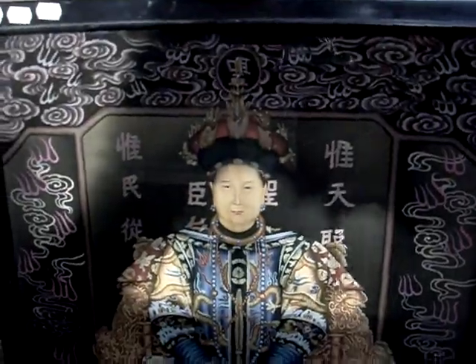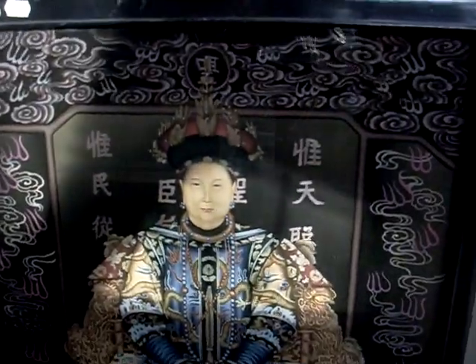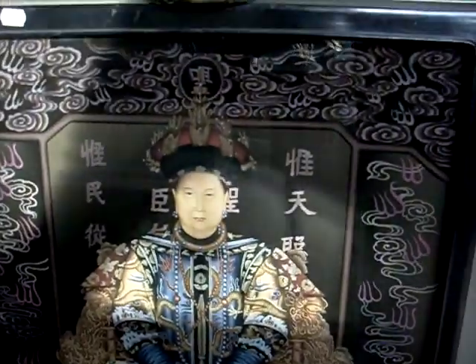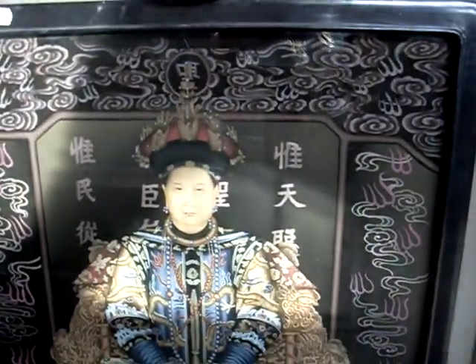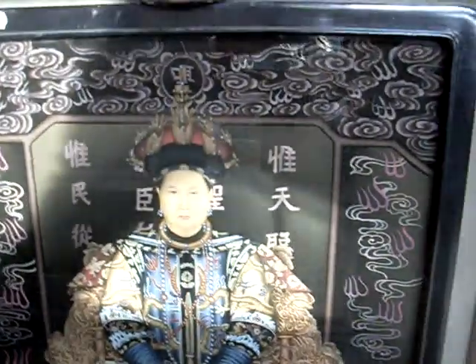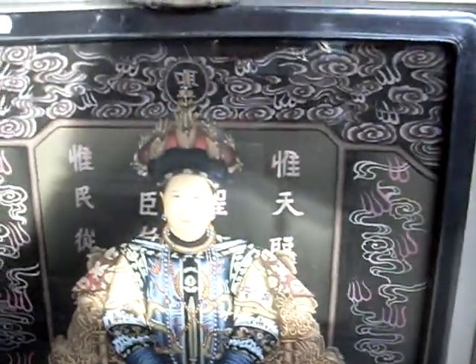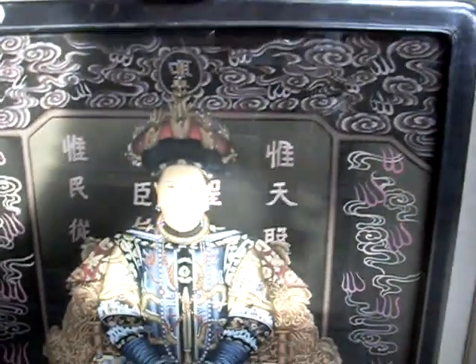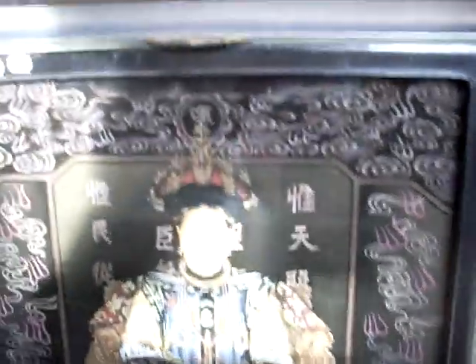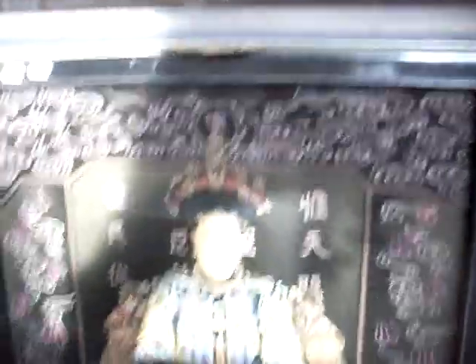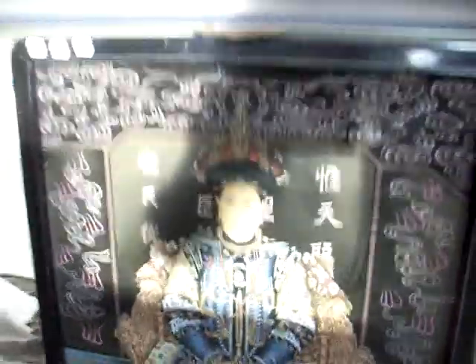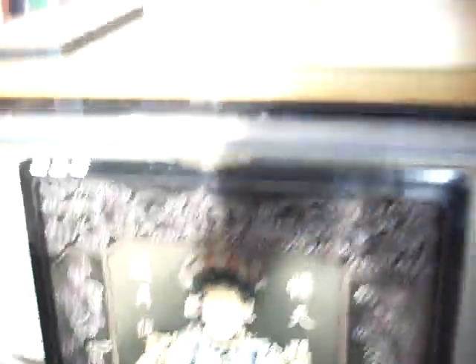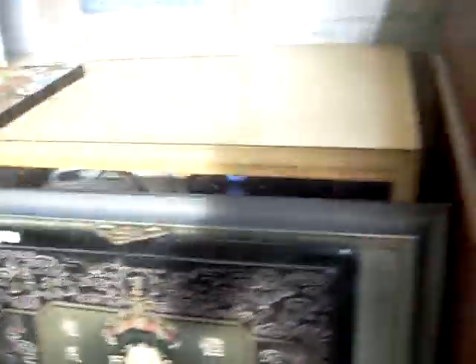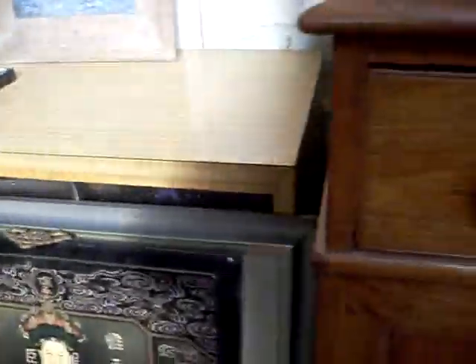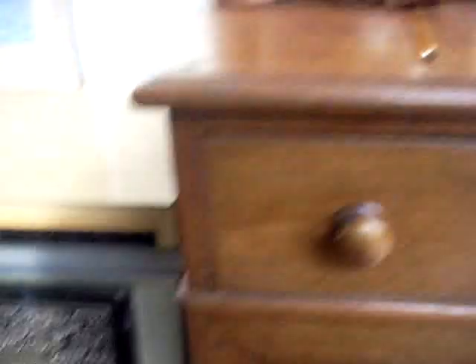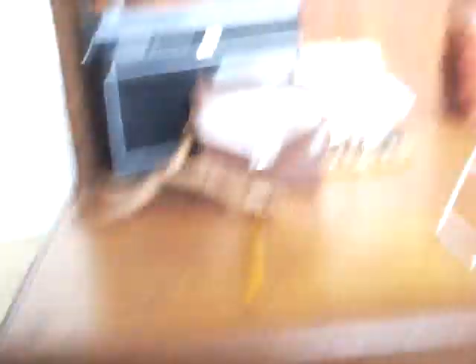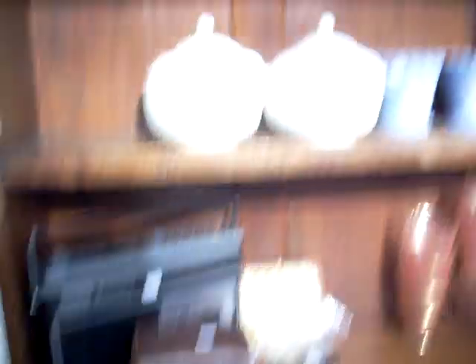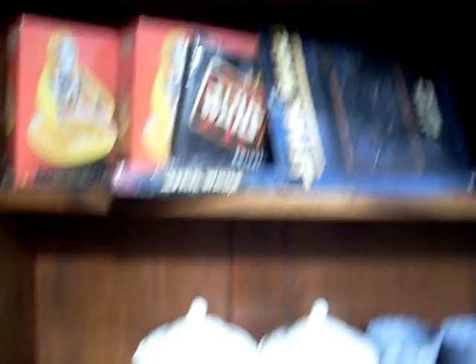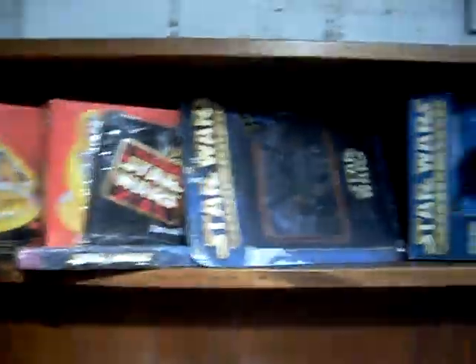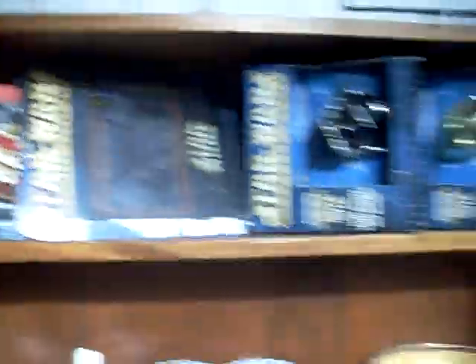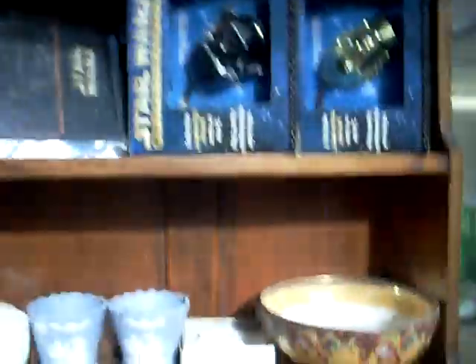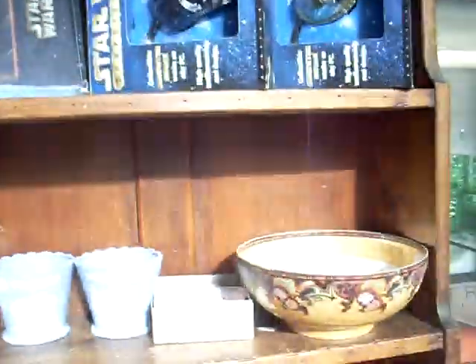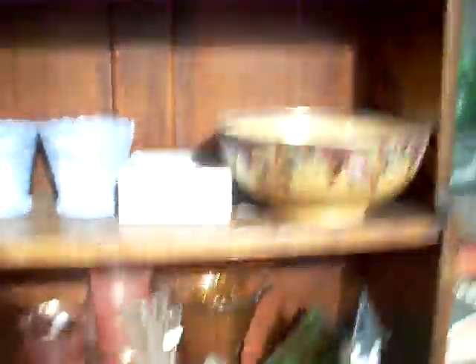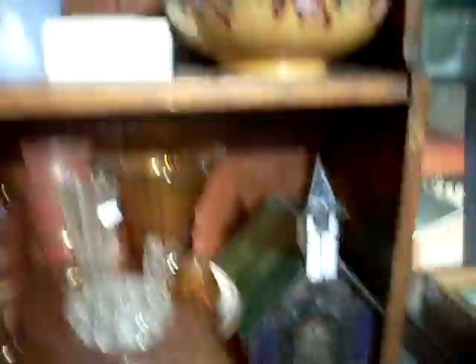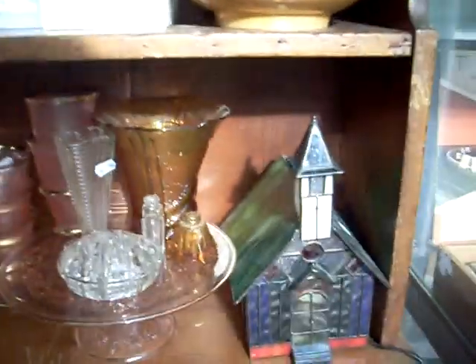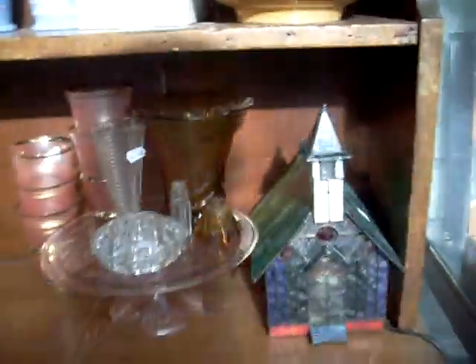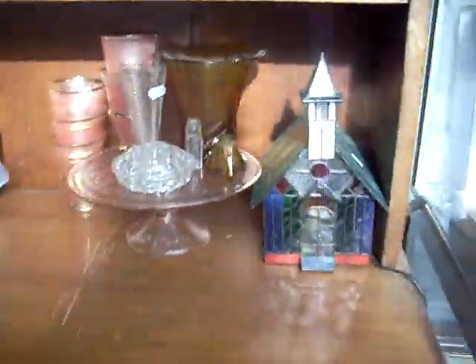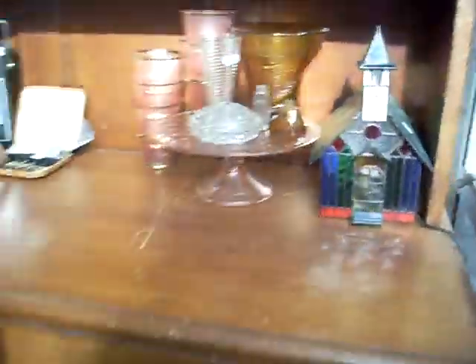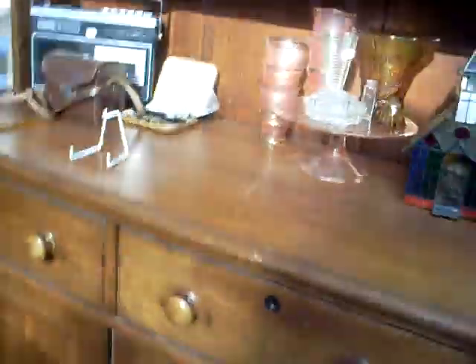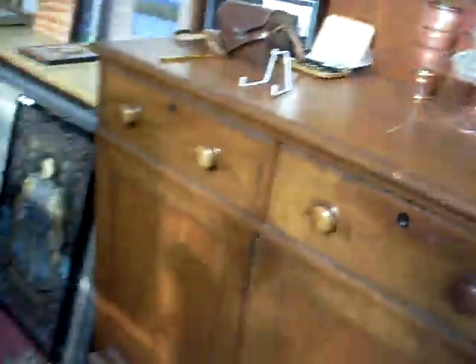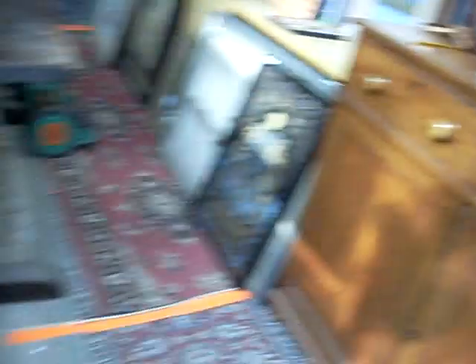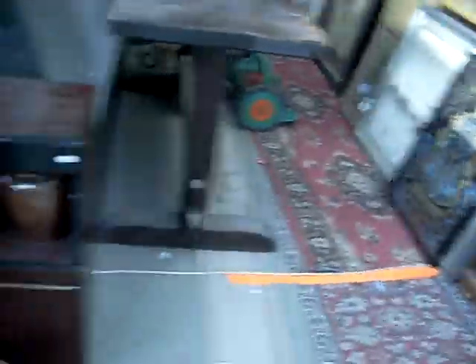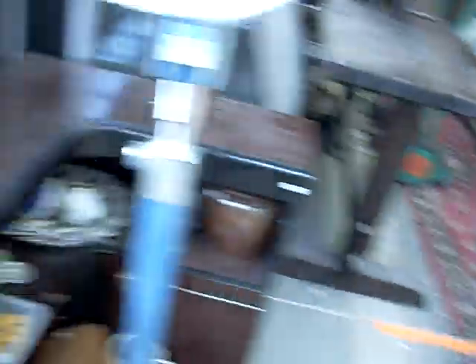Some other nice oriental watercolours I'll show you in a minute. Star Wars stuff, pretty china, glassware.